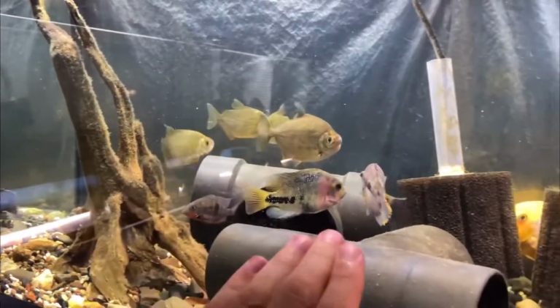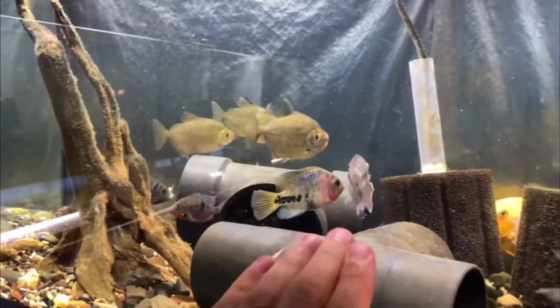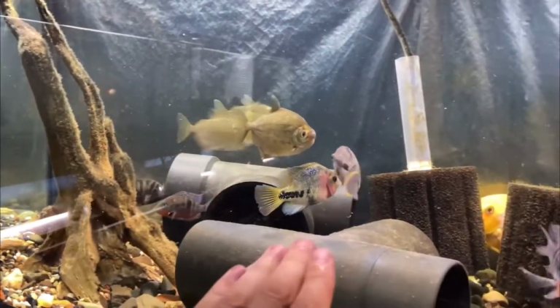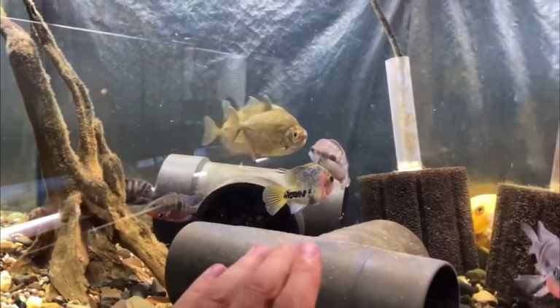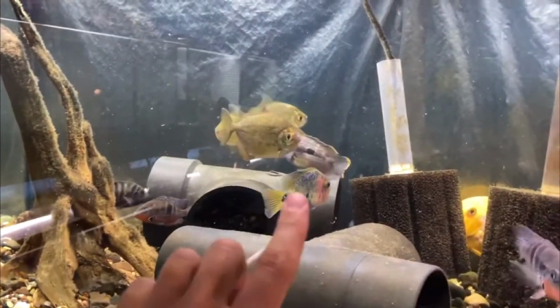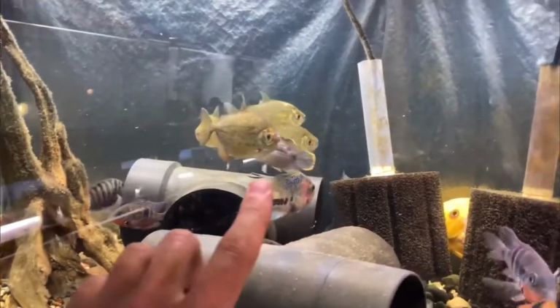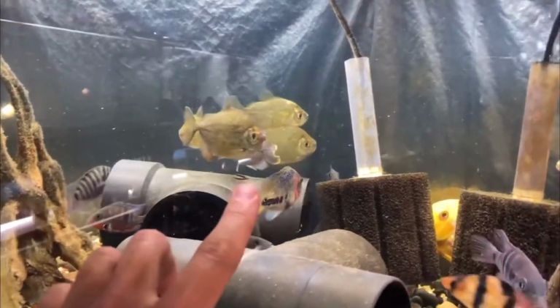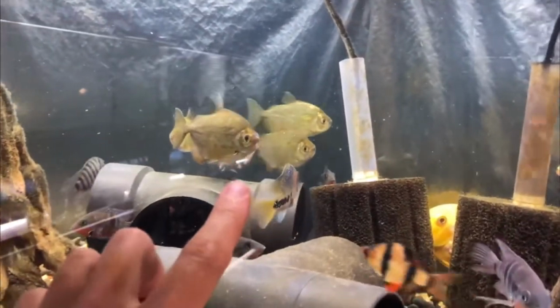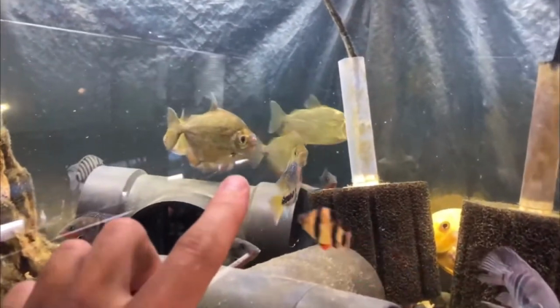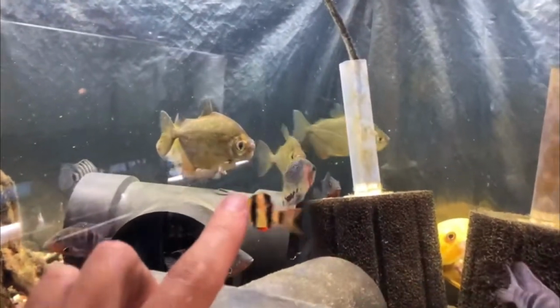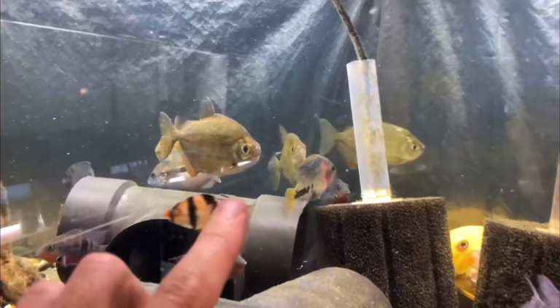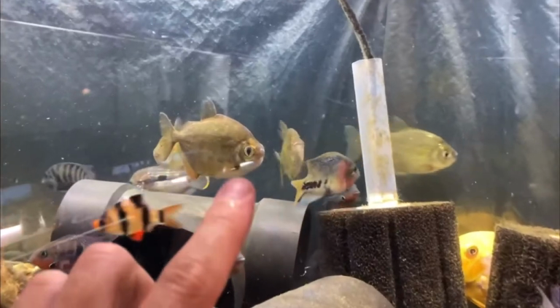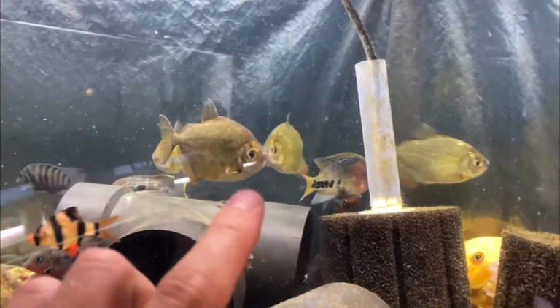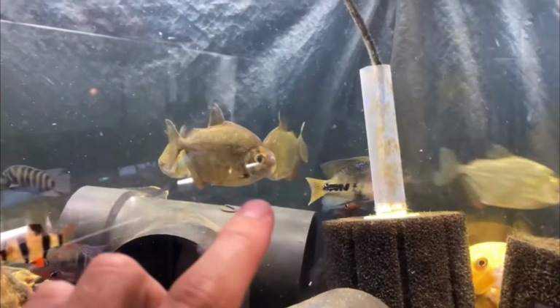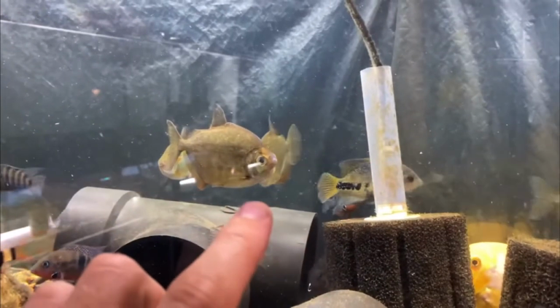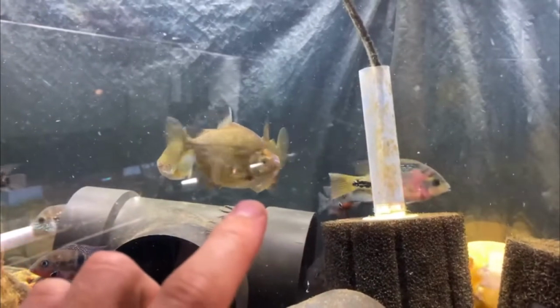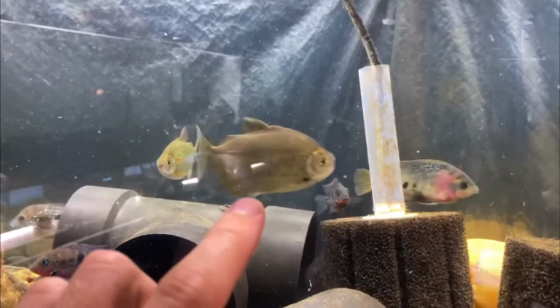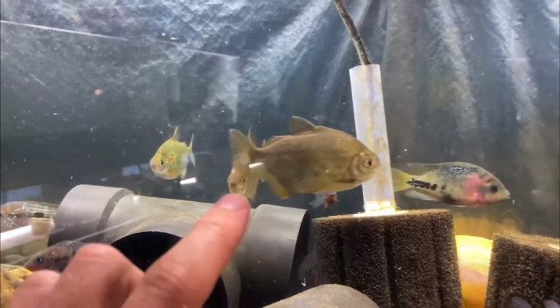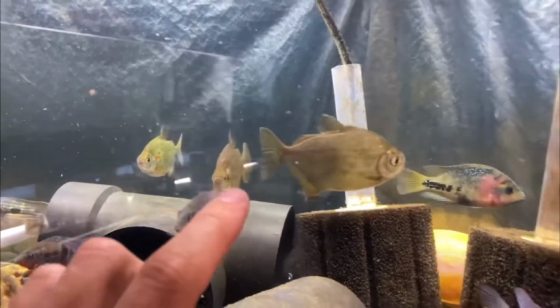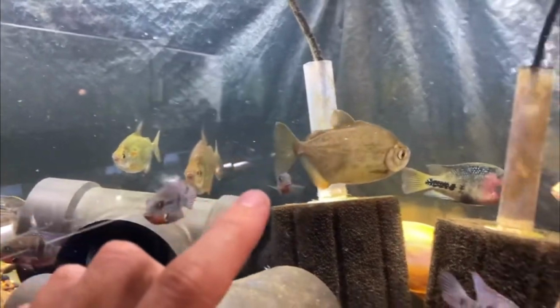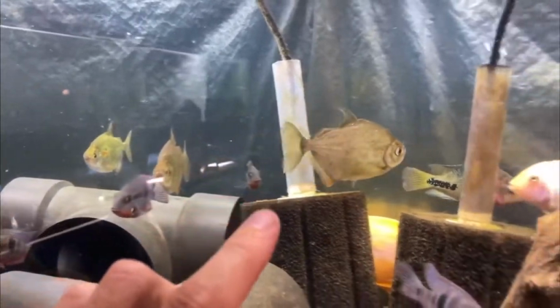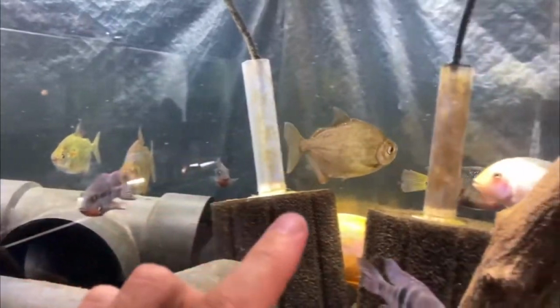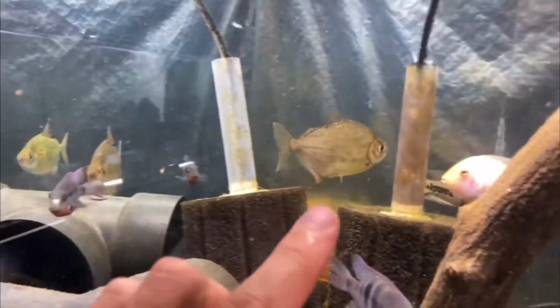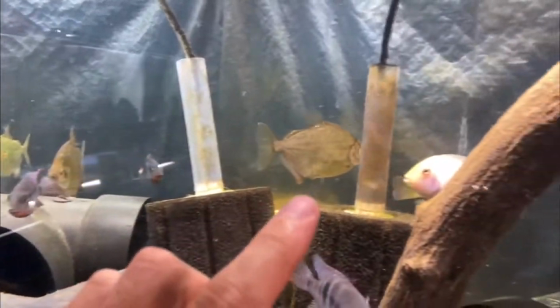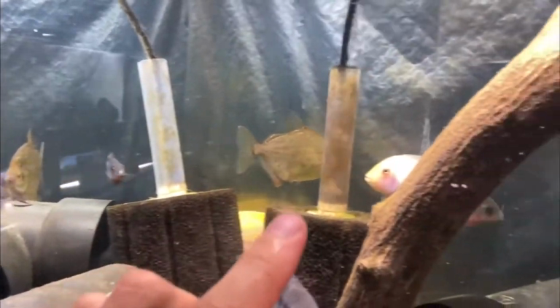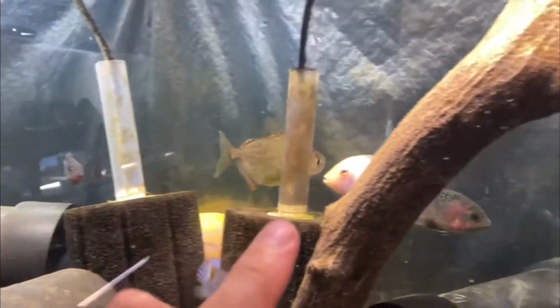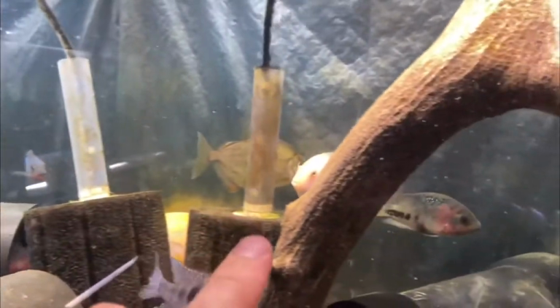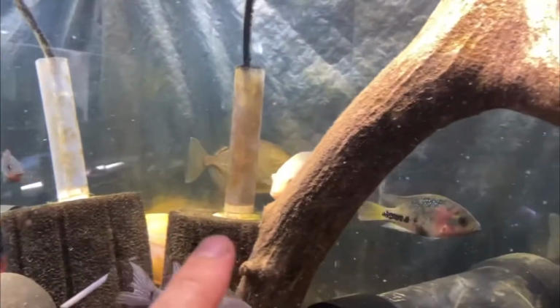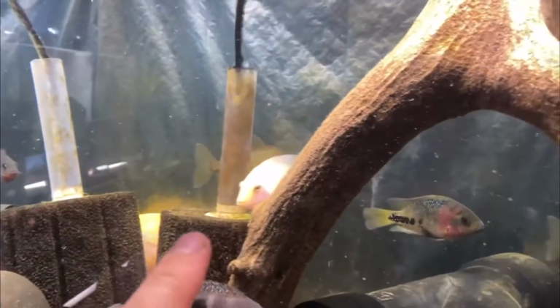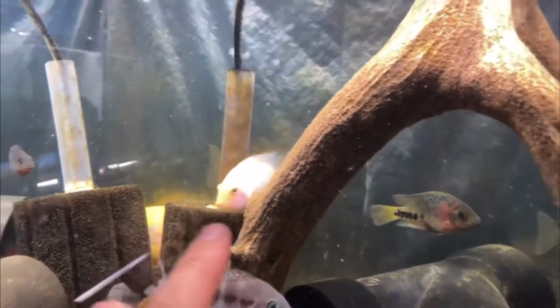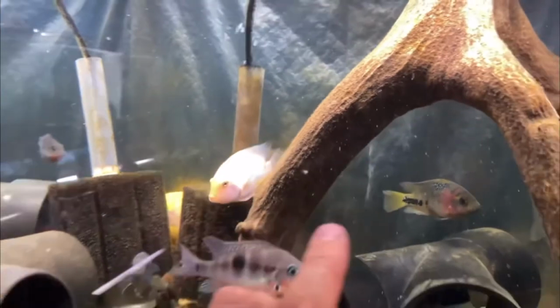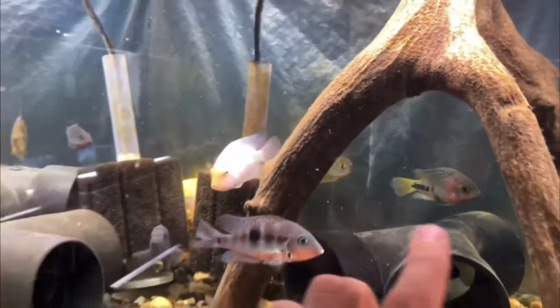So when choosing tank mates, it's actually a pretty big deal that we get this right. You can see that one right there — the front of its face is actually really beat up.